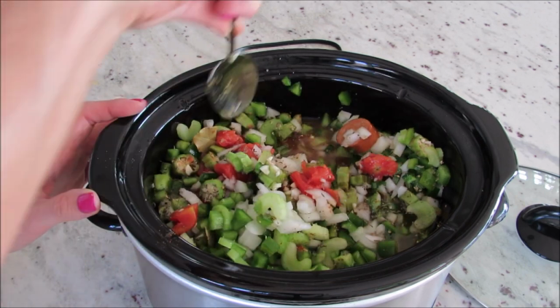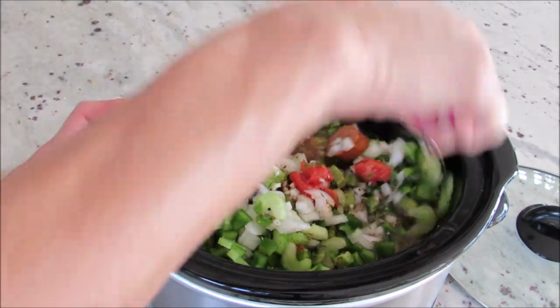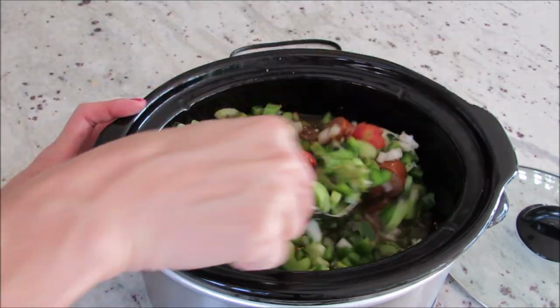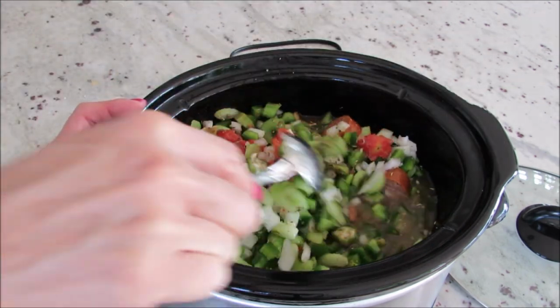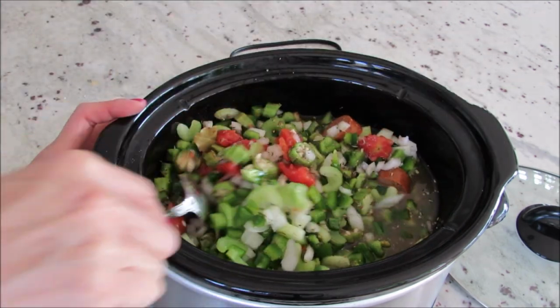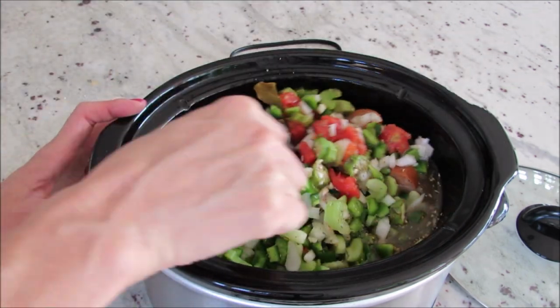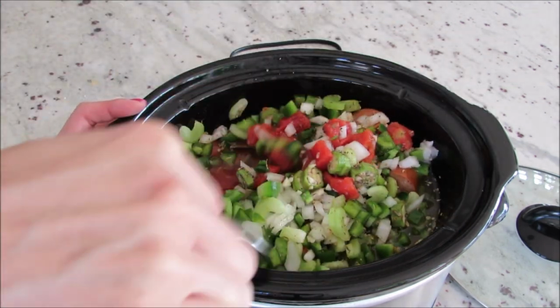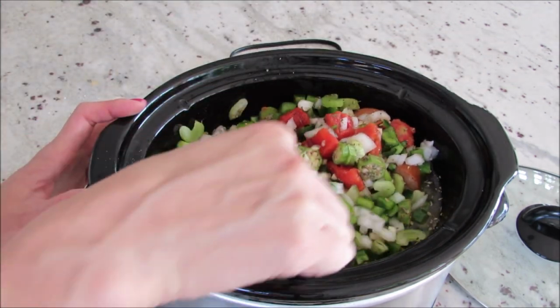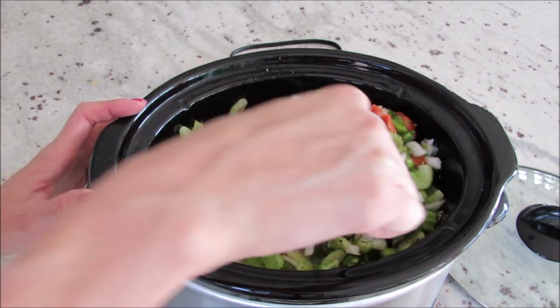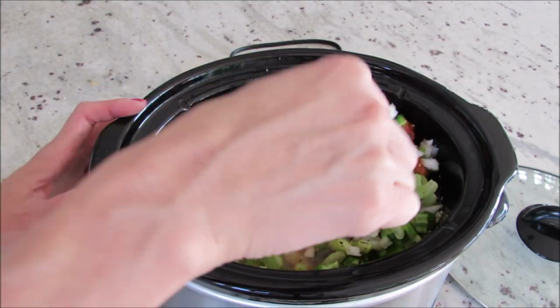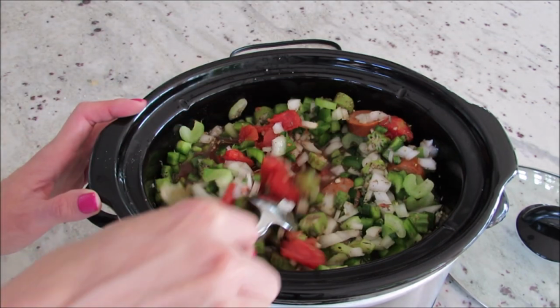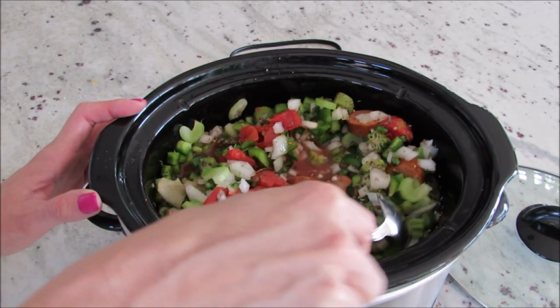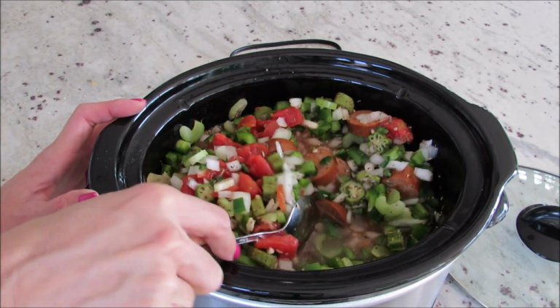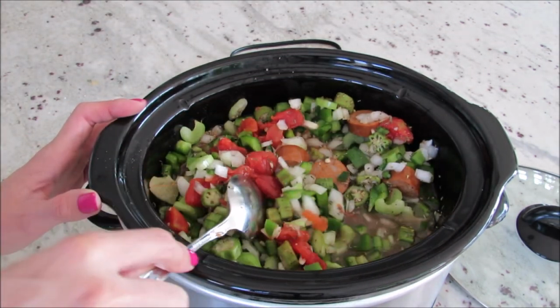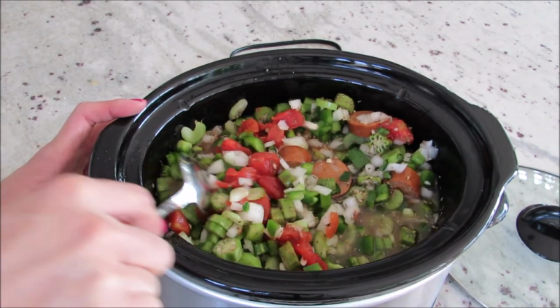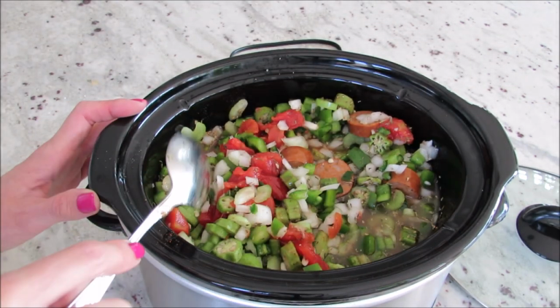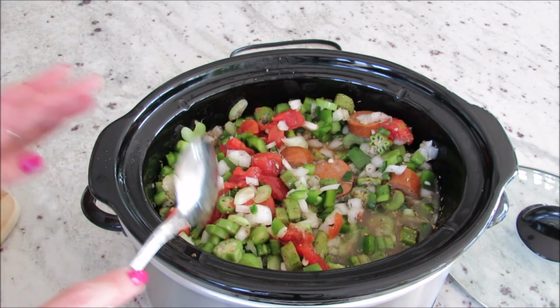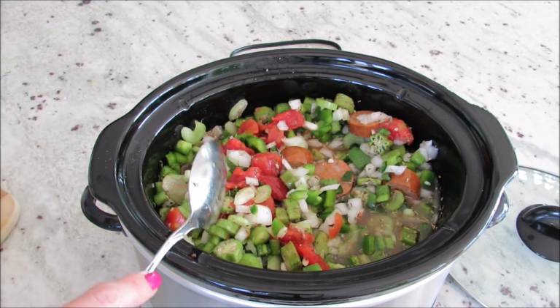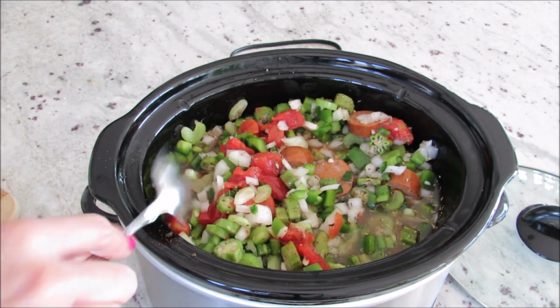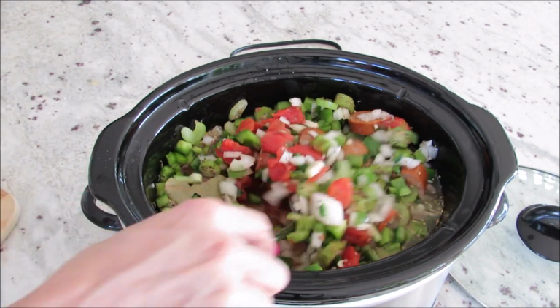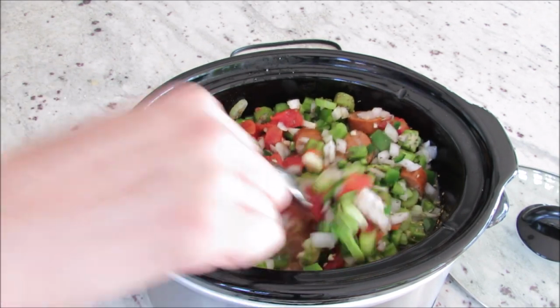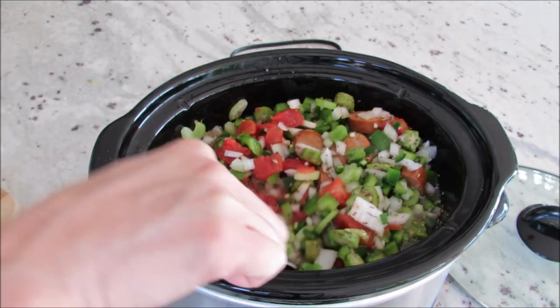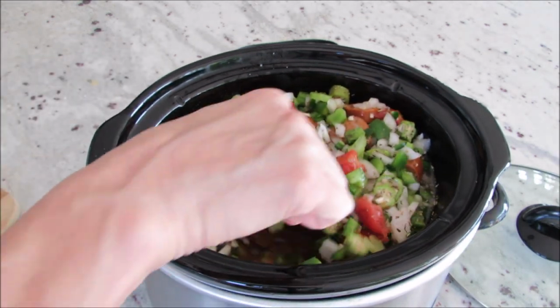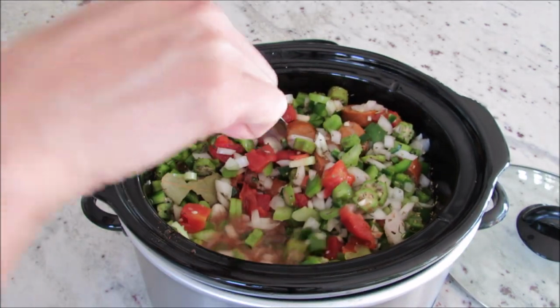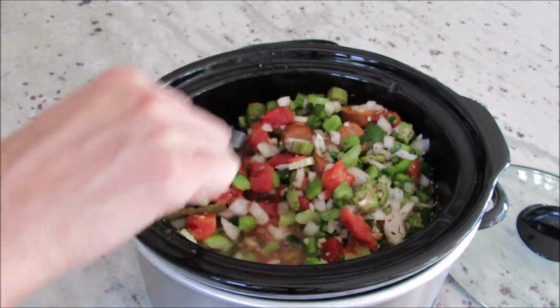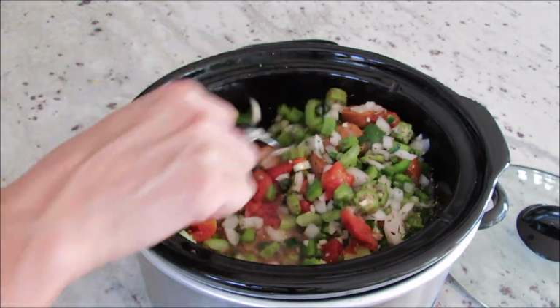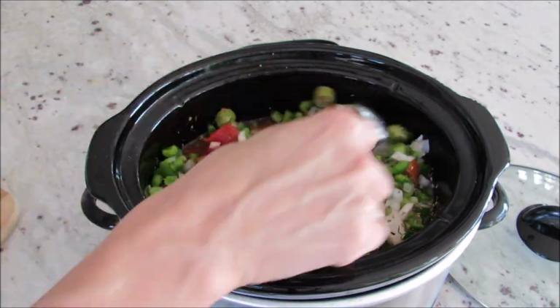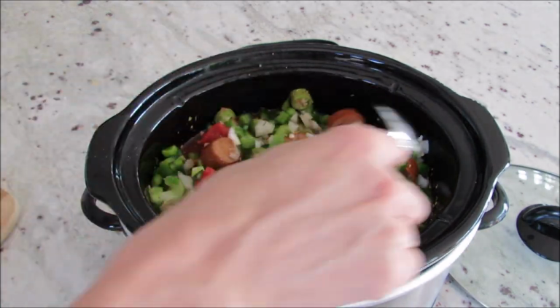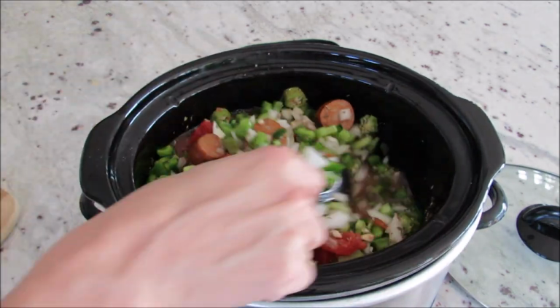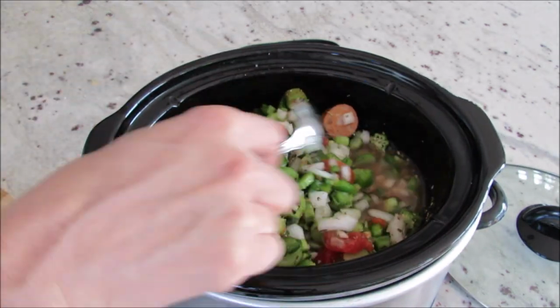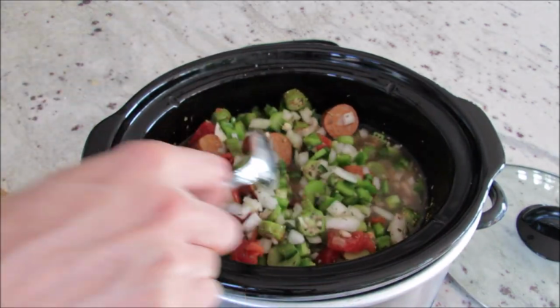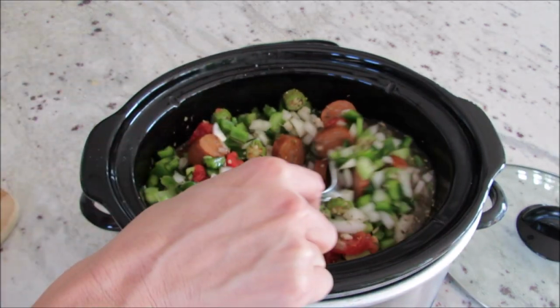Once you've added everything to your slow cooker, you're going to mix everything up really well, then cover it and cook it on high for six hours.